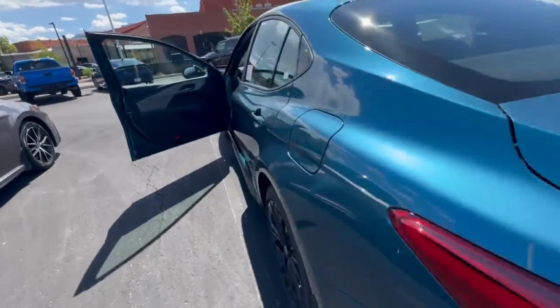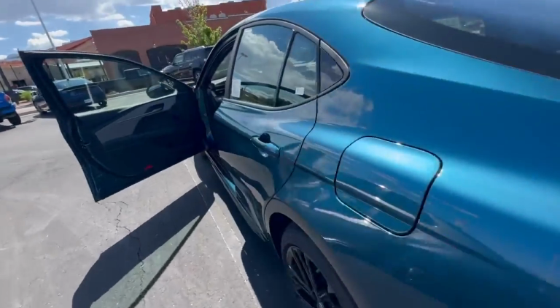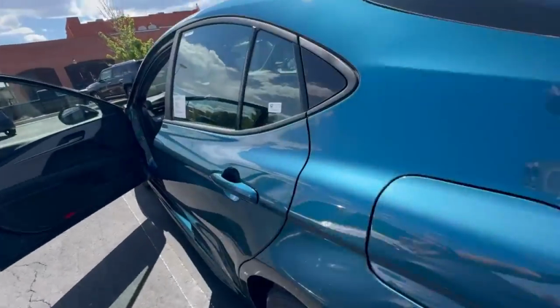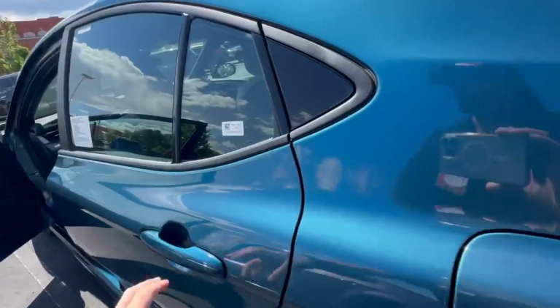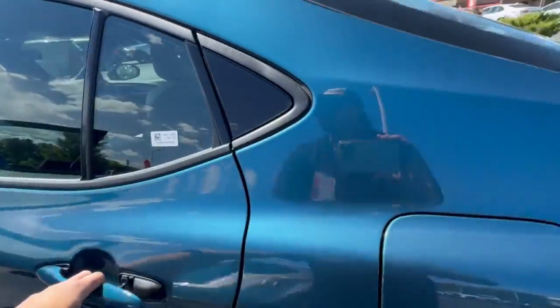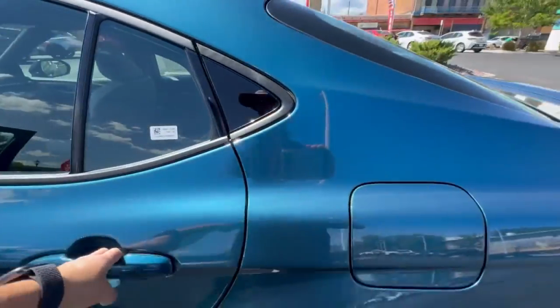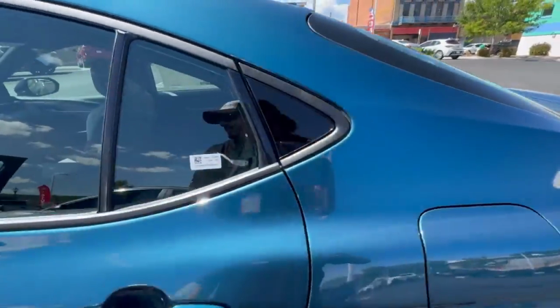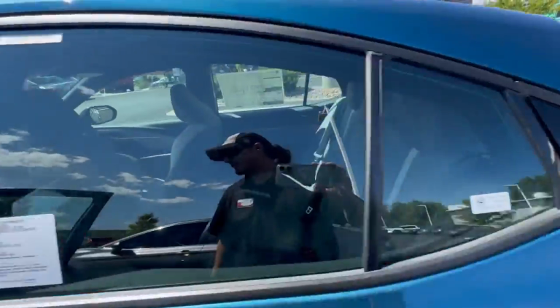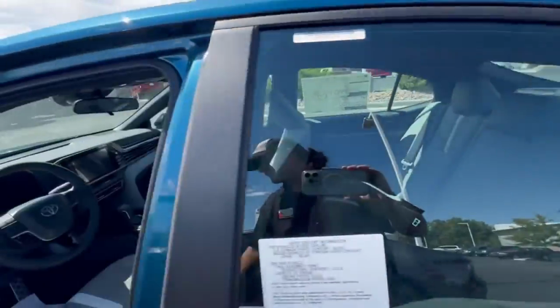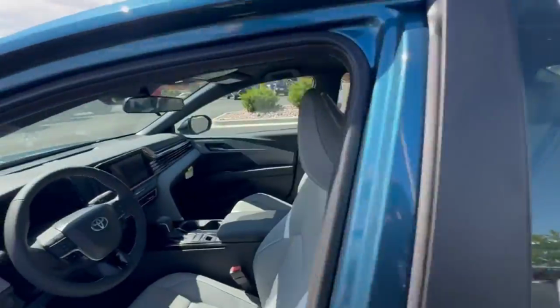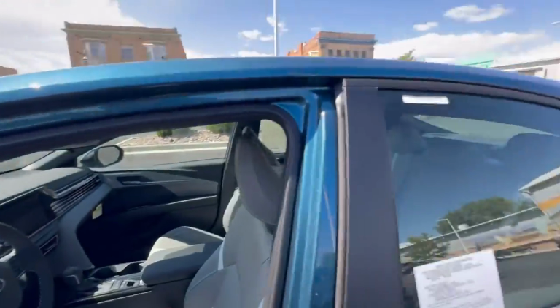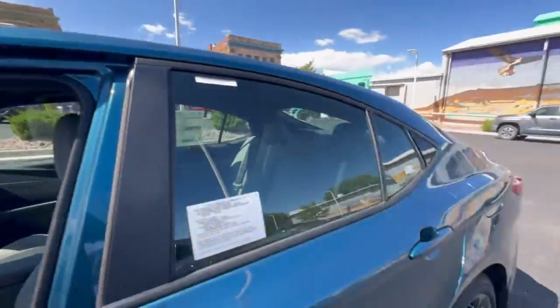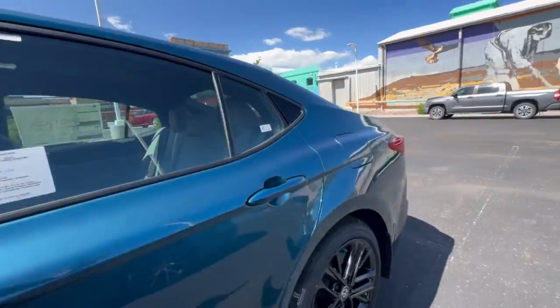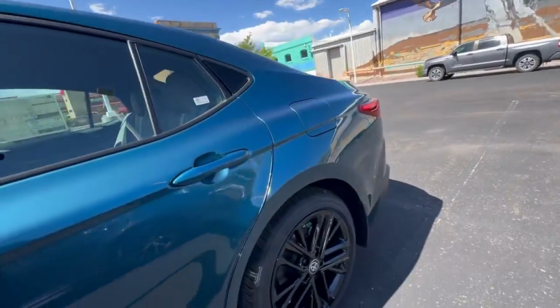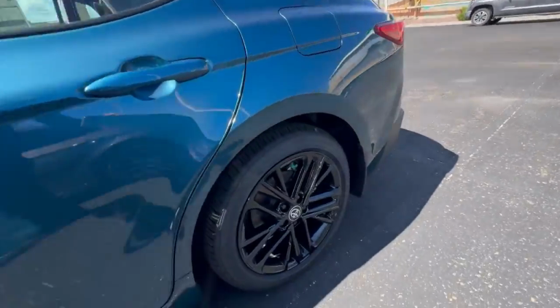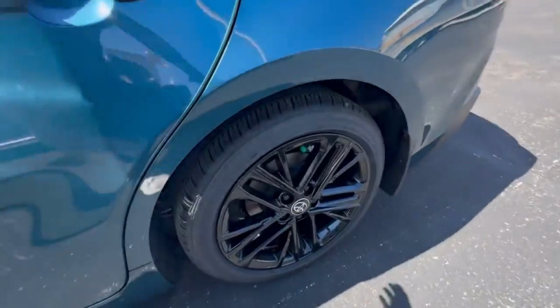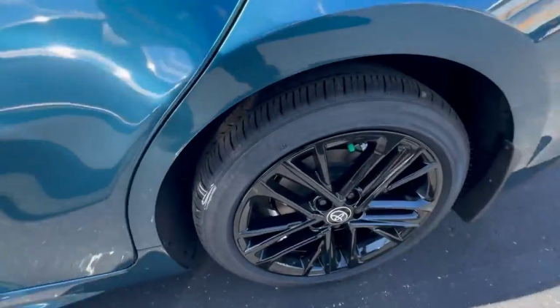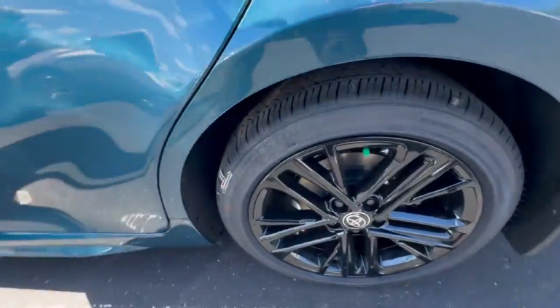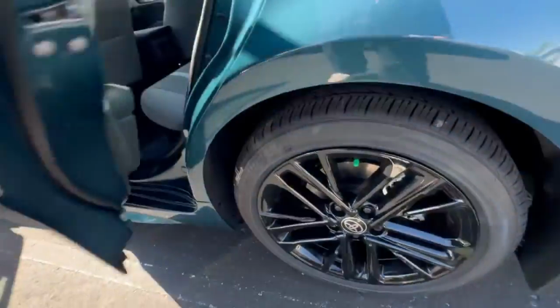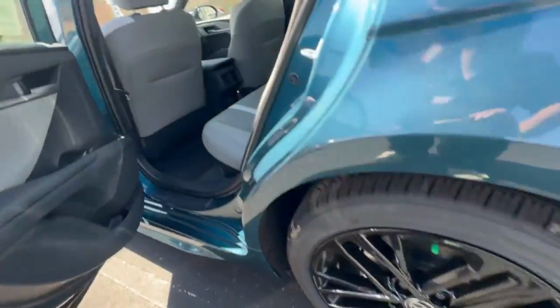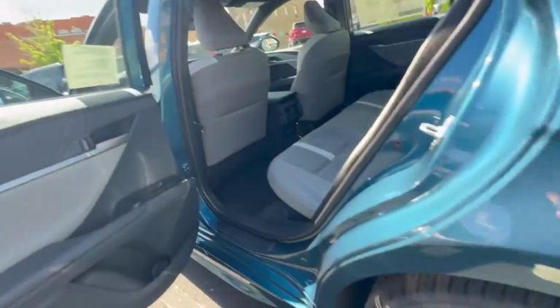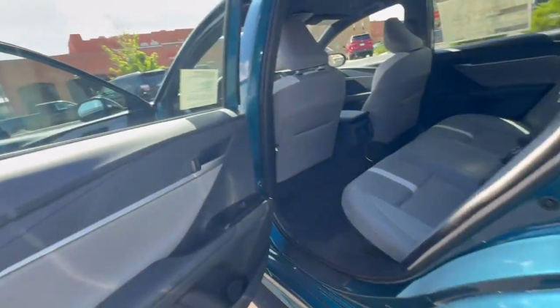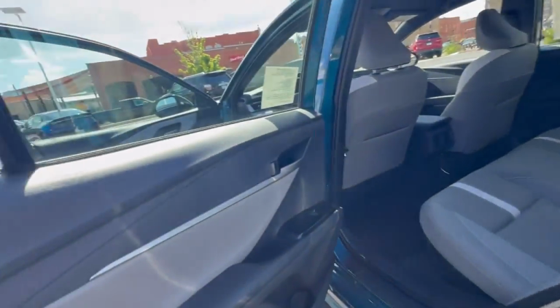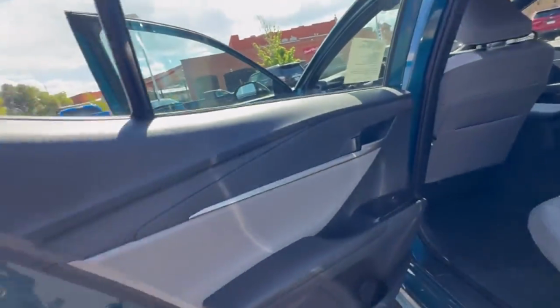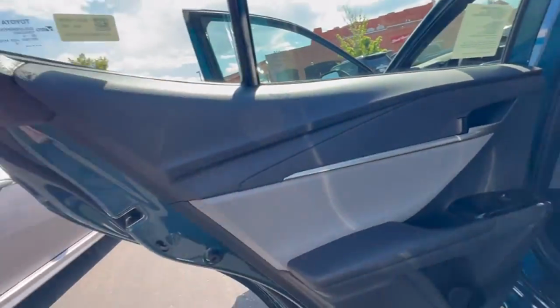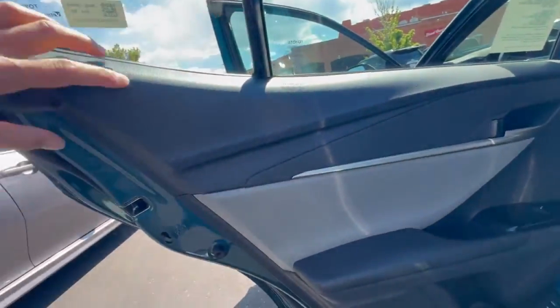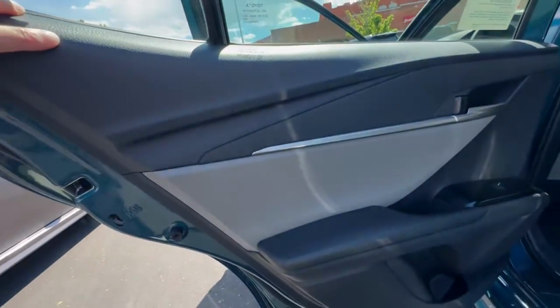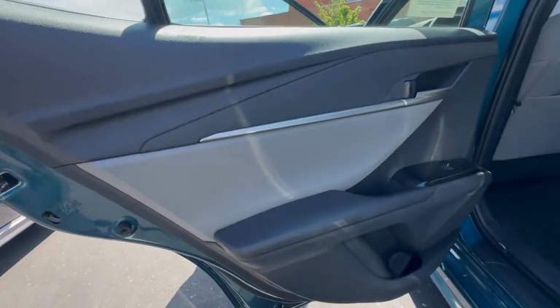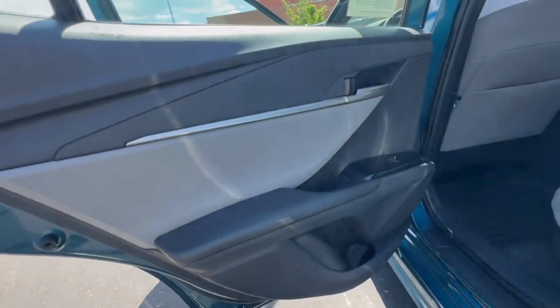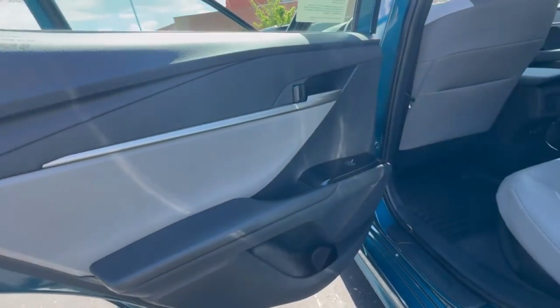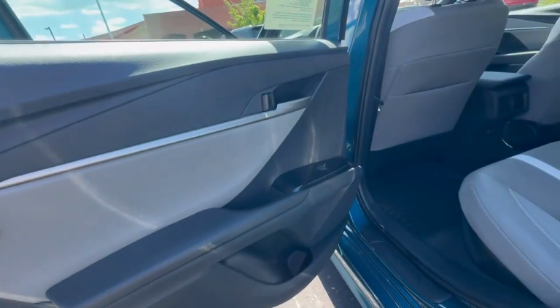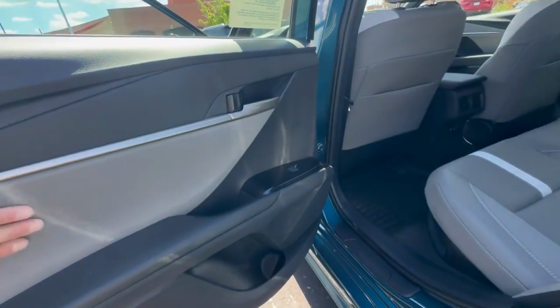Let's check out the interior because this is fully redesigned too. By the way, you got the 19-inch blacked-out wheels here — that looks super hot on this car, and the interior was very nicely redesigned as well.